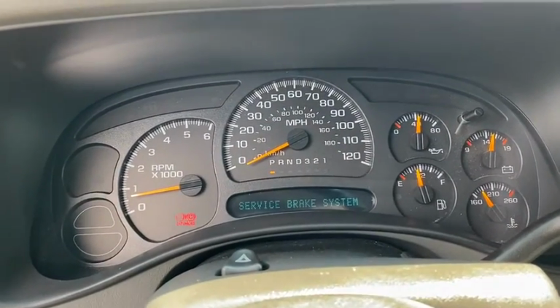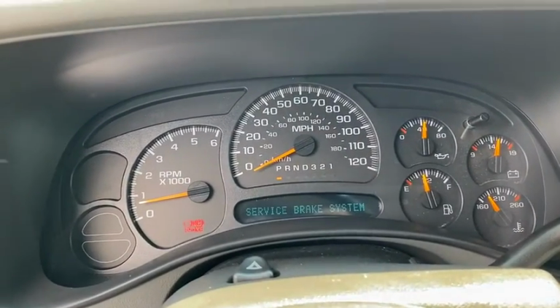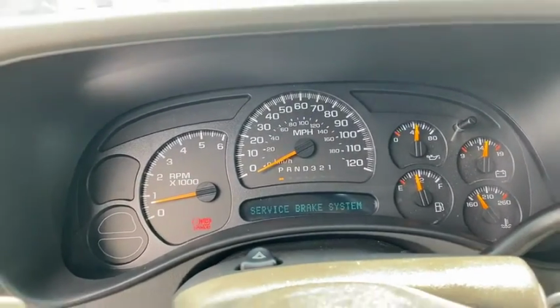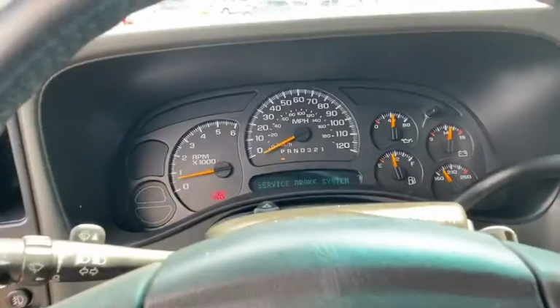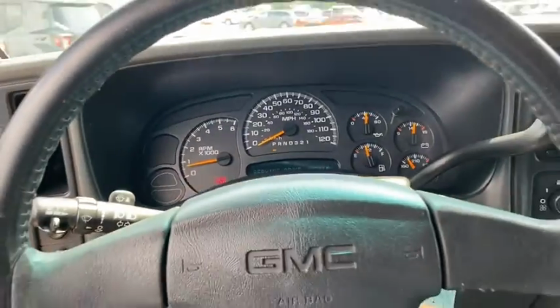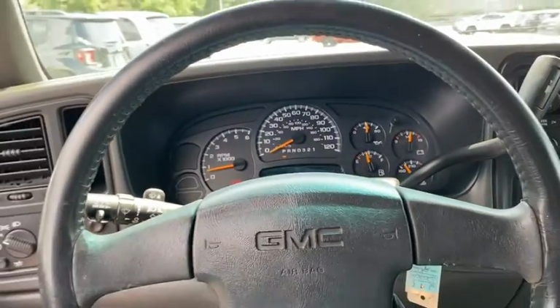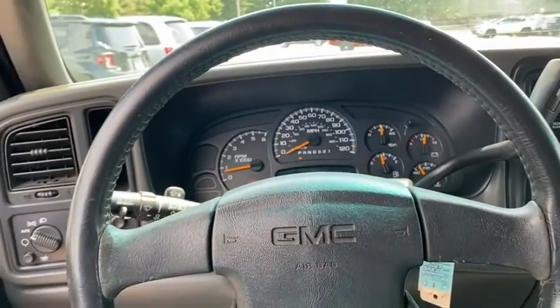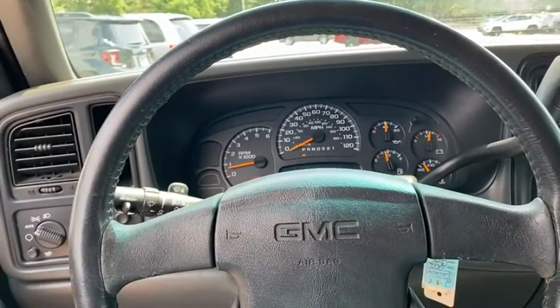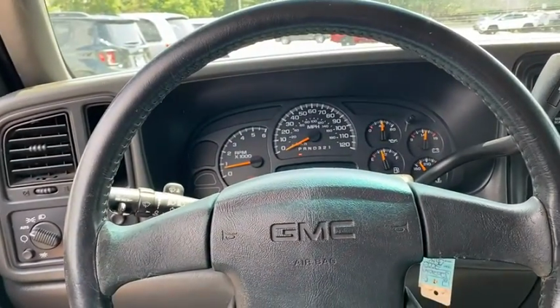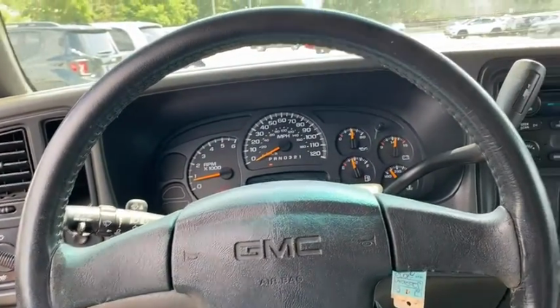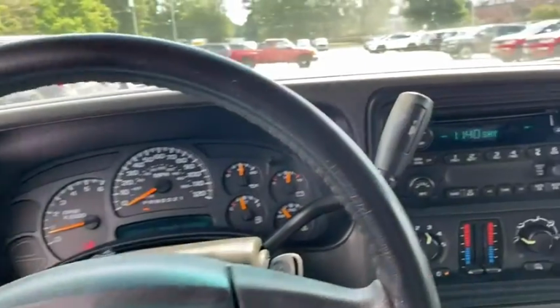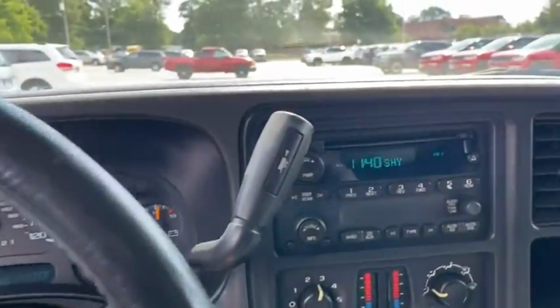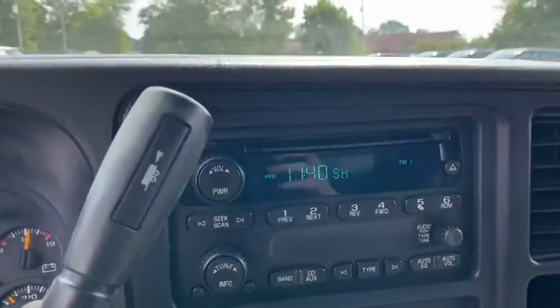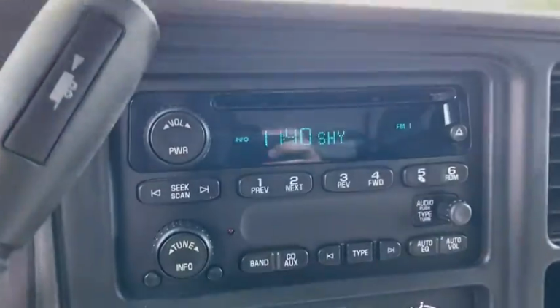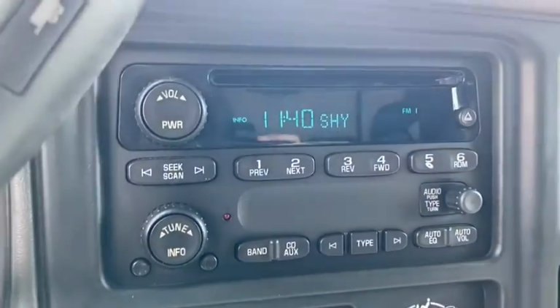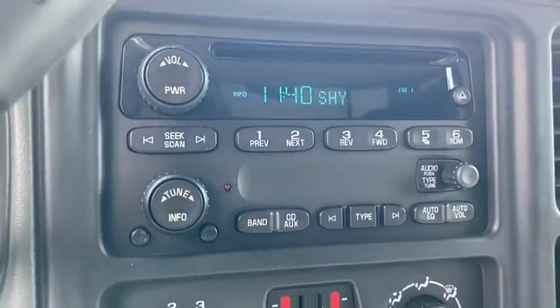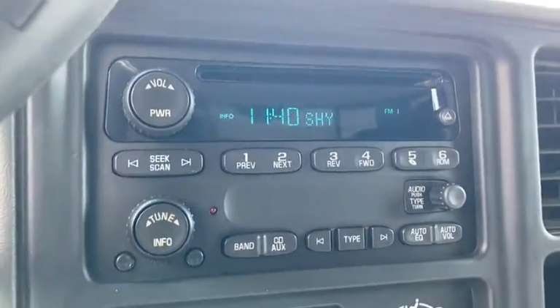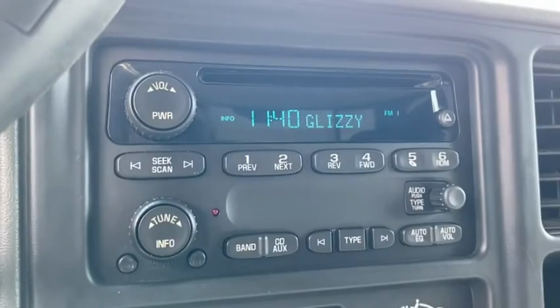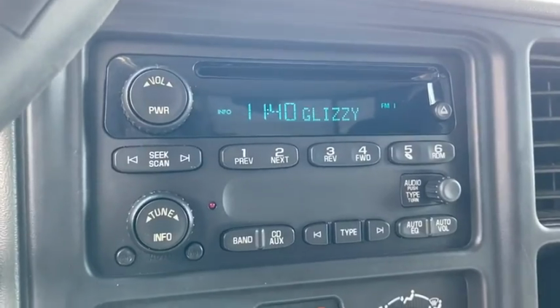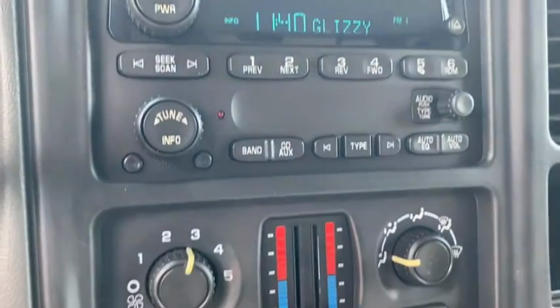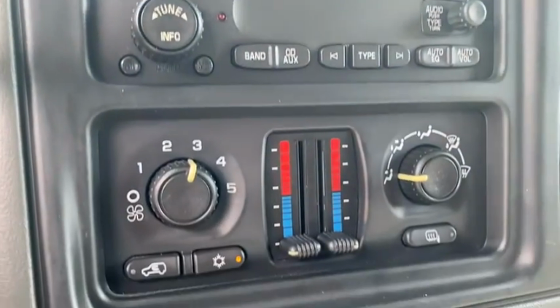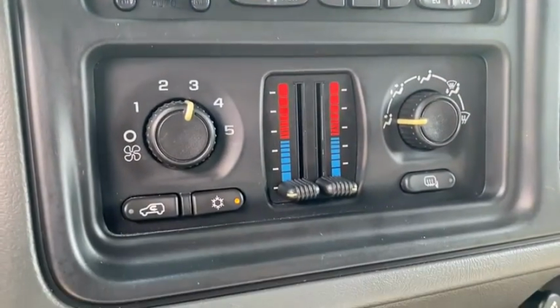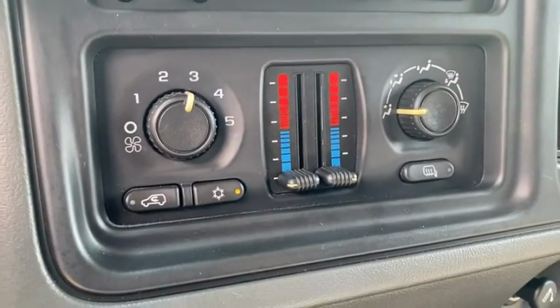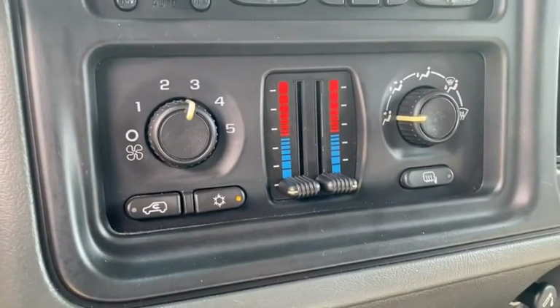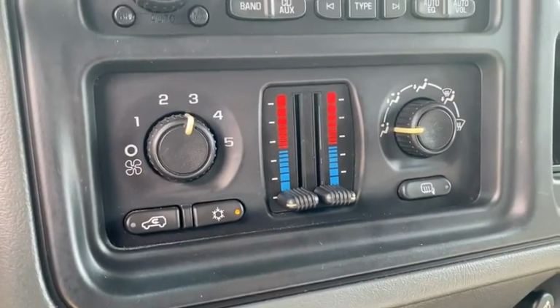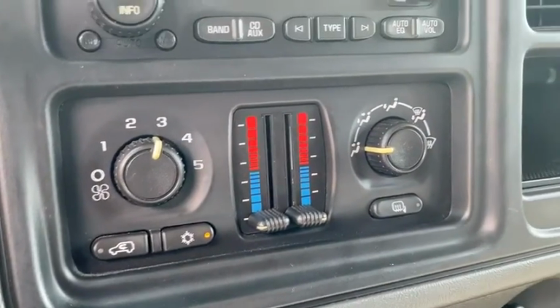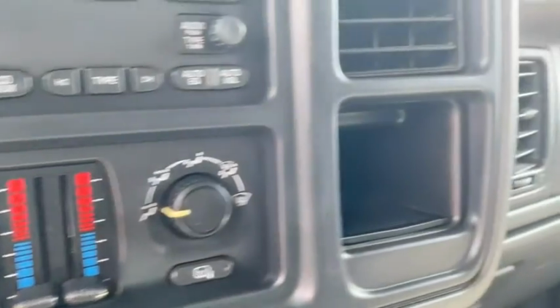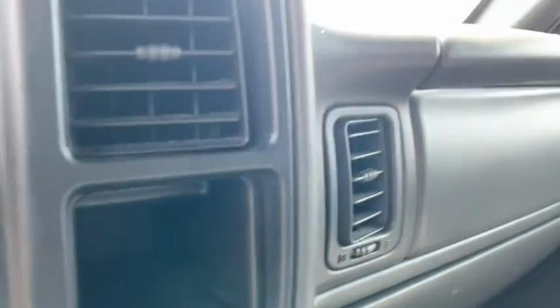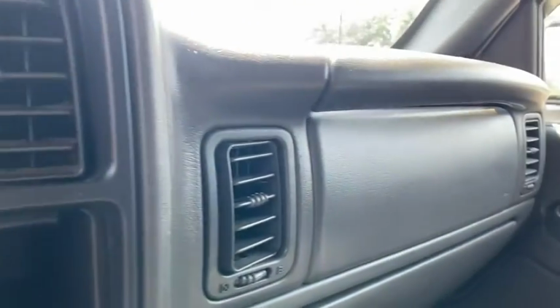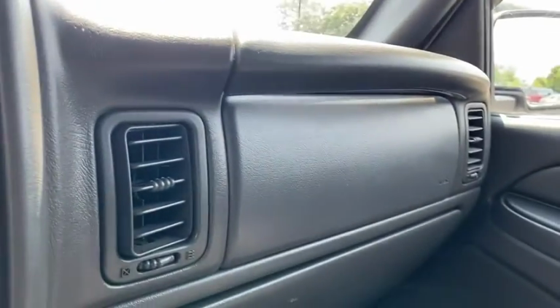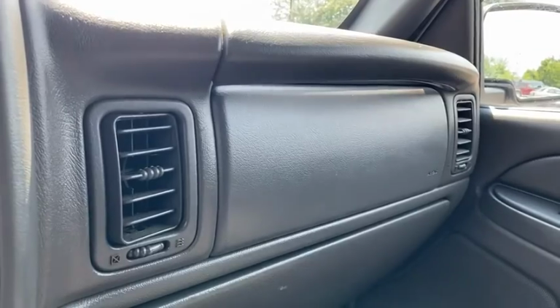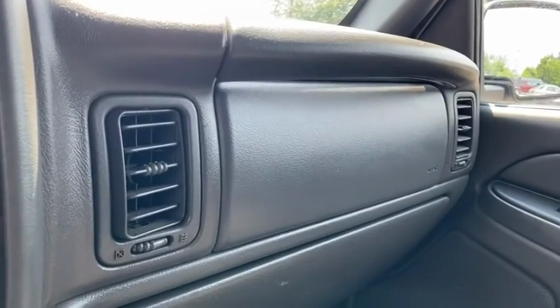Here are some of this vehicle's great options: leather-wrapped steering wheel, dual airbags, power steering, center armrest, AM FM CD player with six speakers, rear window defroster, power windows.